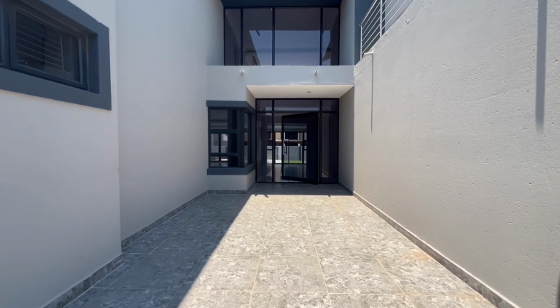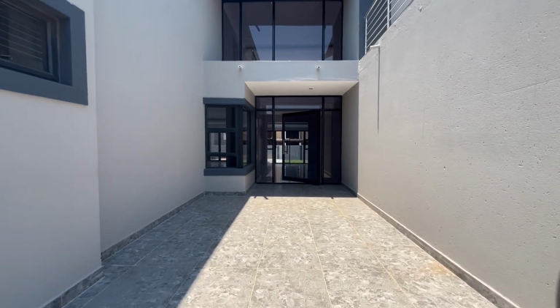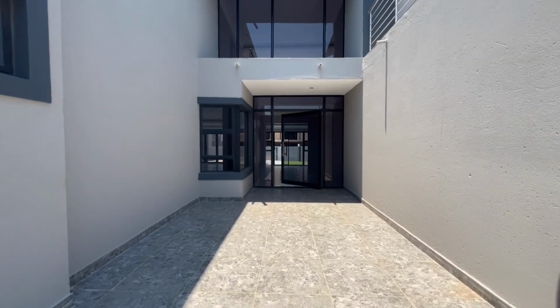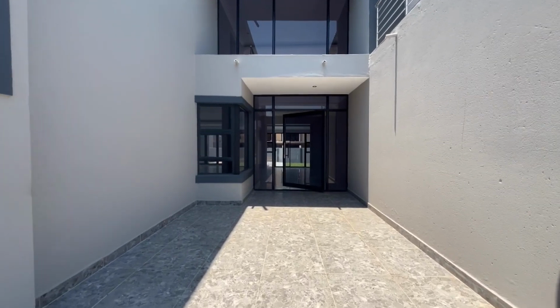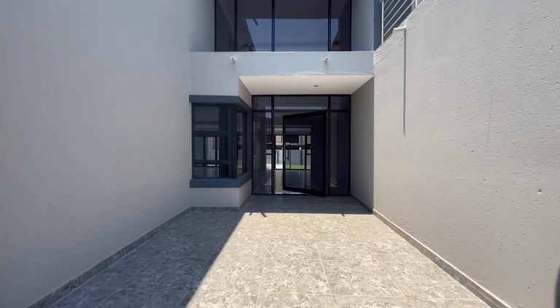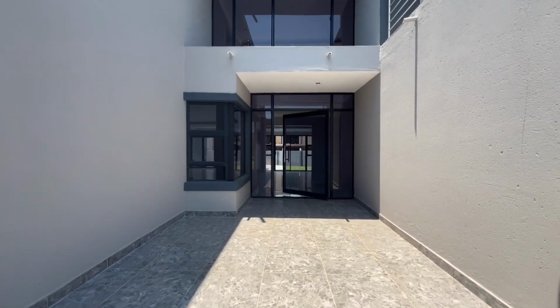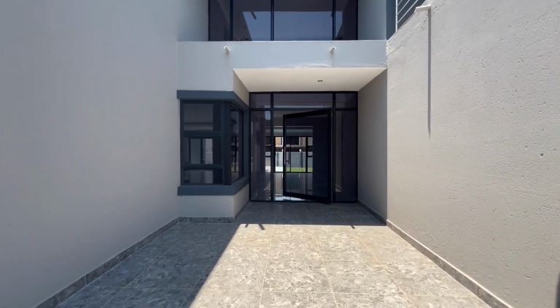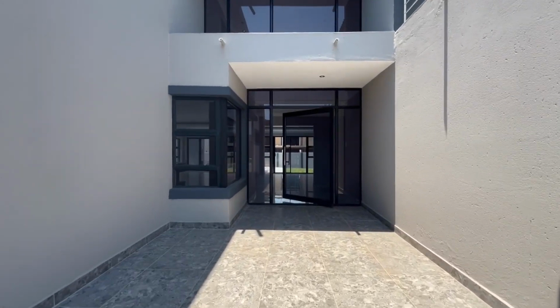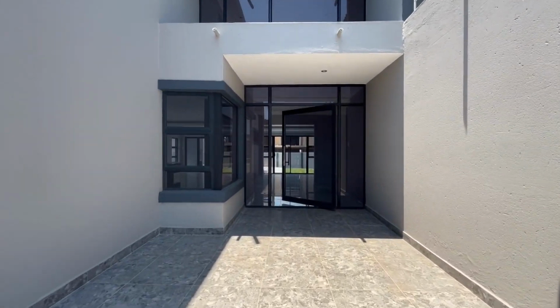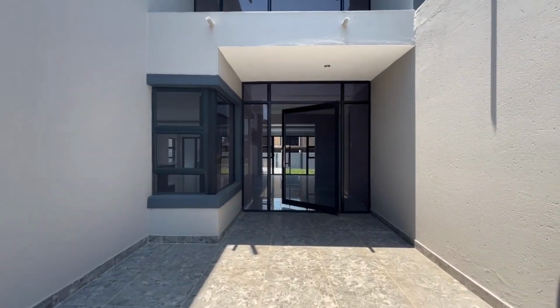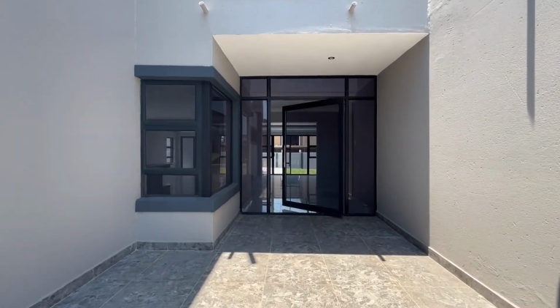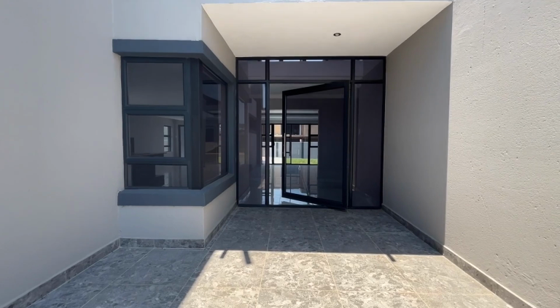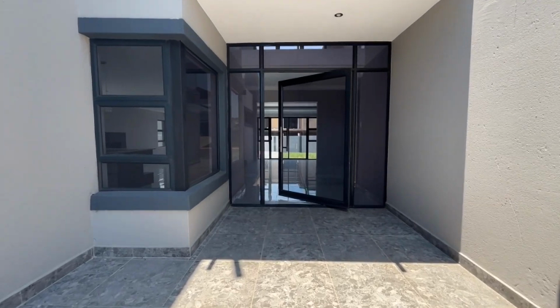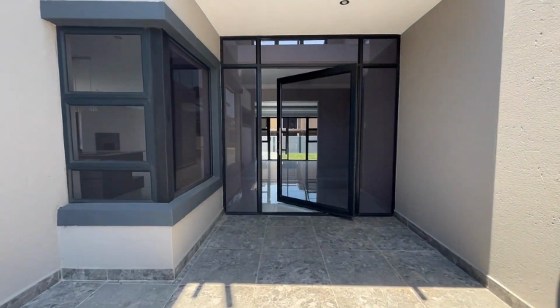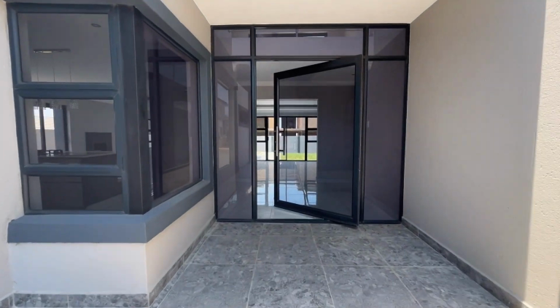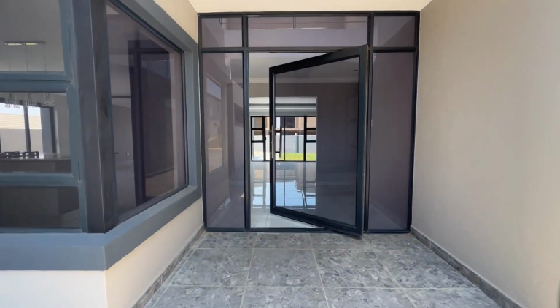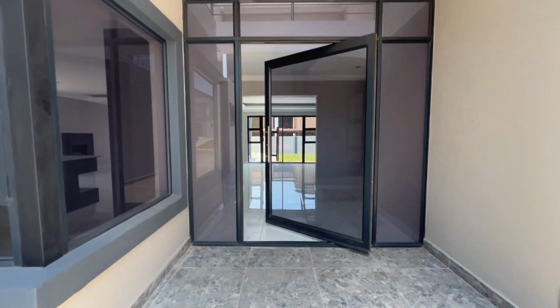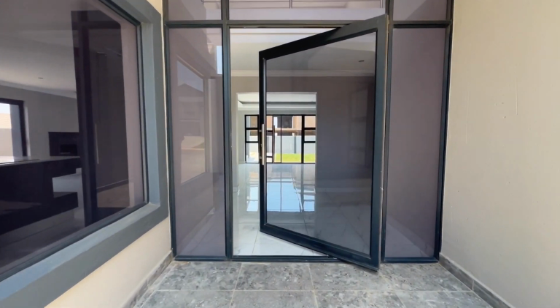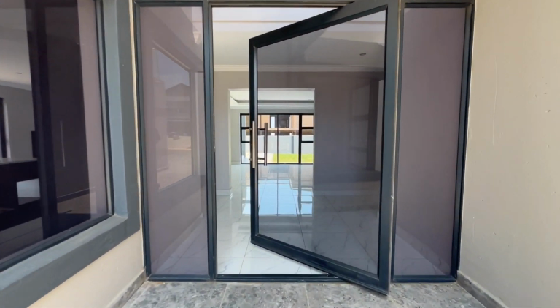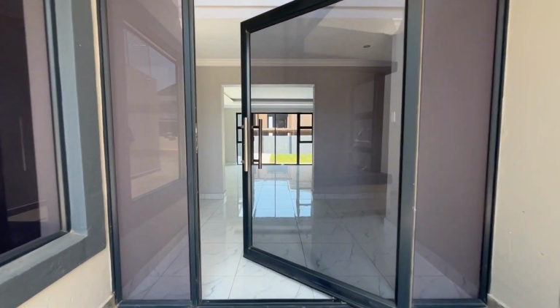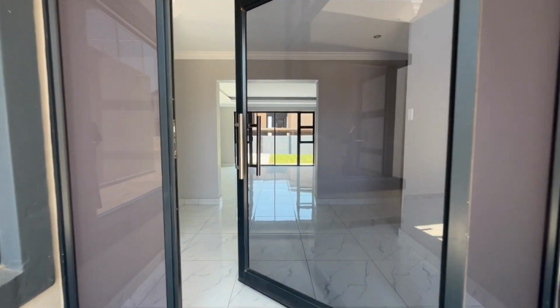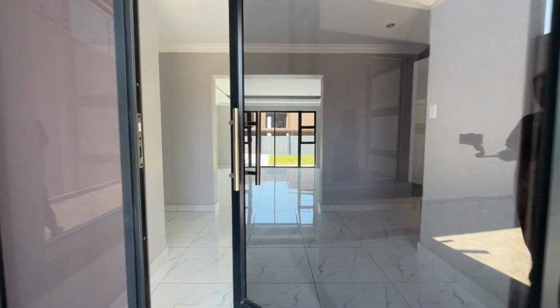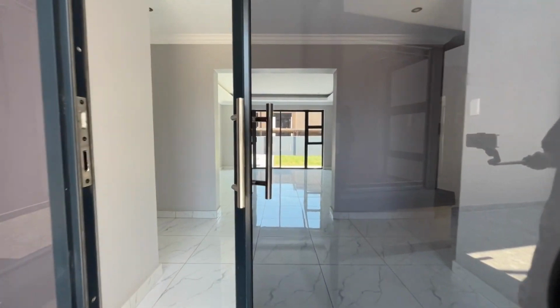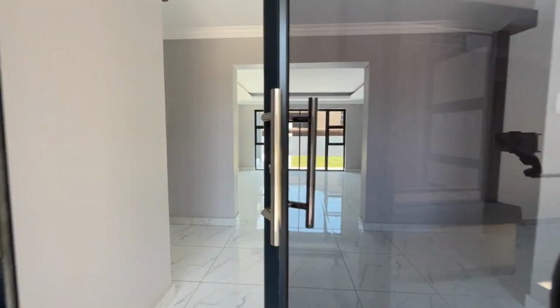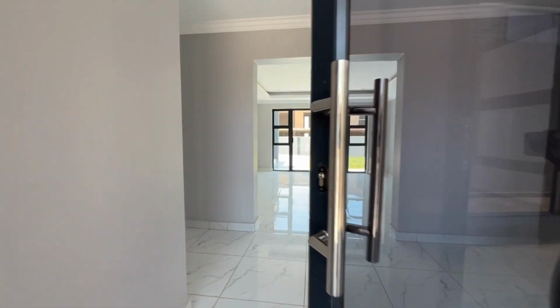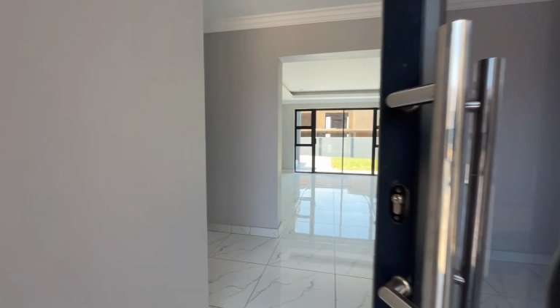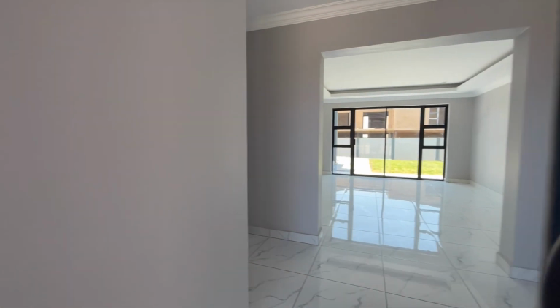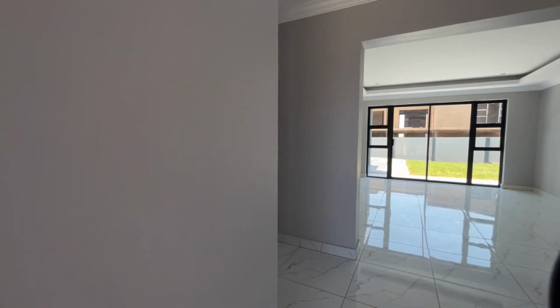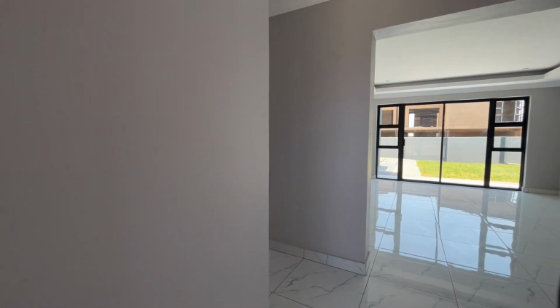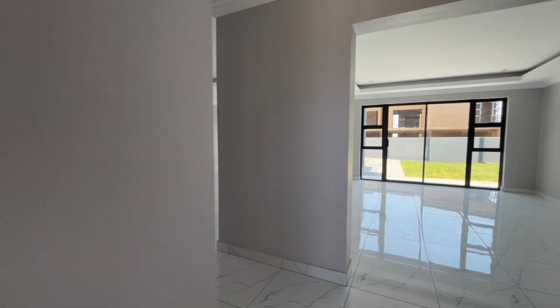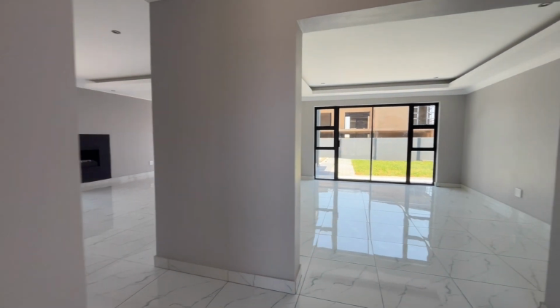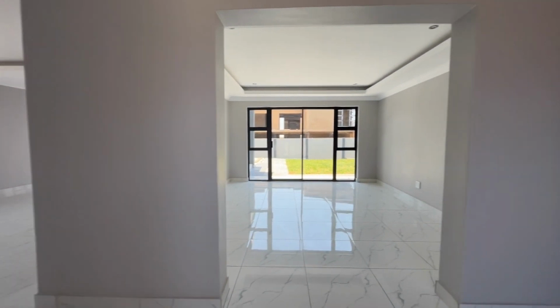Situated in the heart of Six Fountains Estate, this residence offers 24-hour security, biometric access control, and a perimeter fence with electric fencing, ensuring safety and privacy for your family.